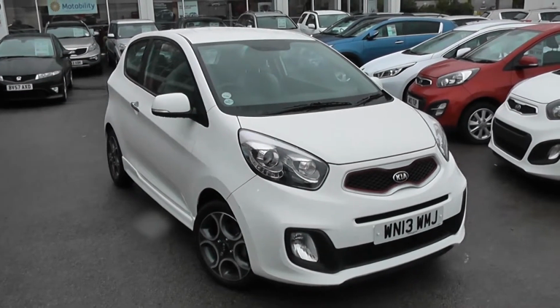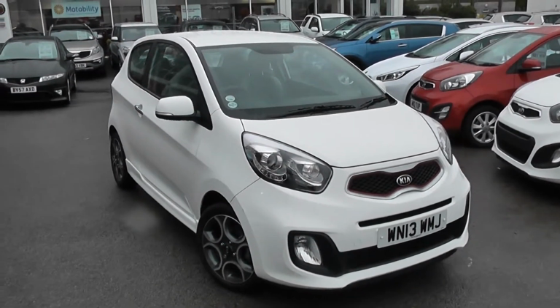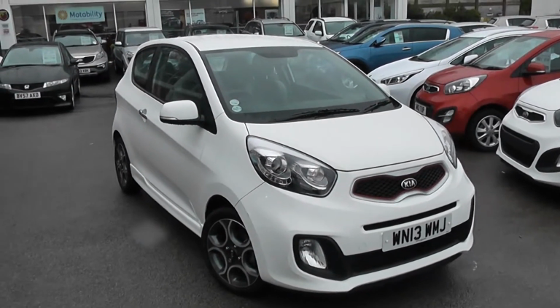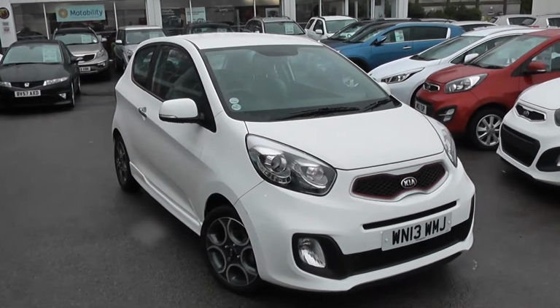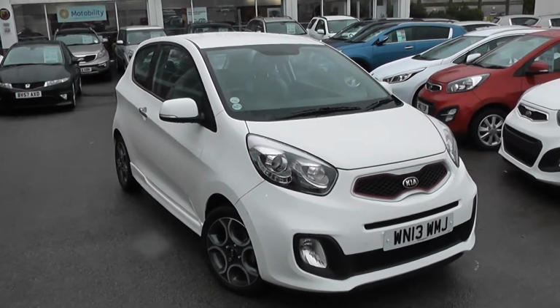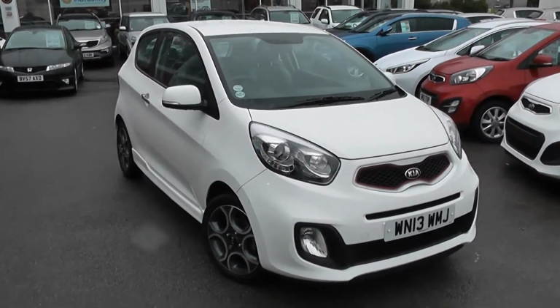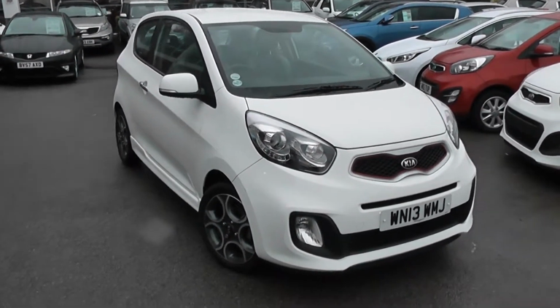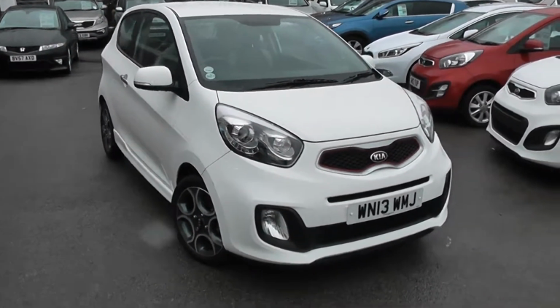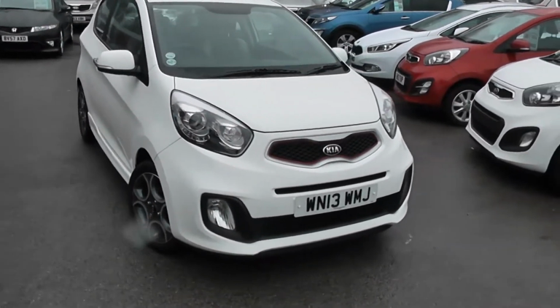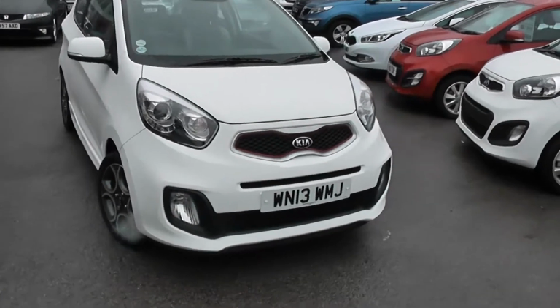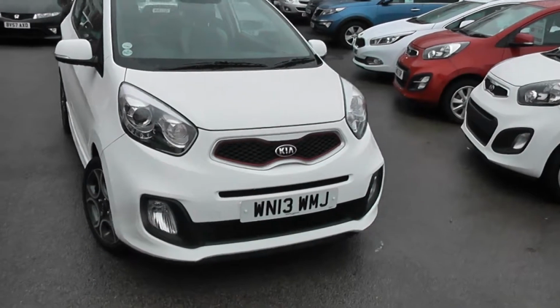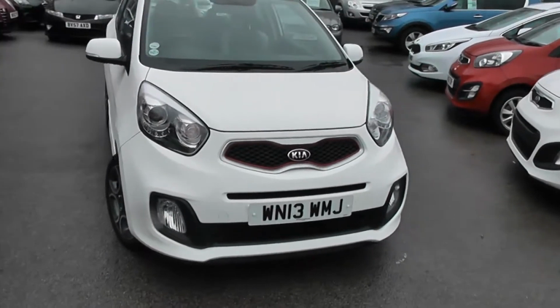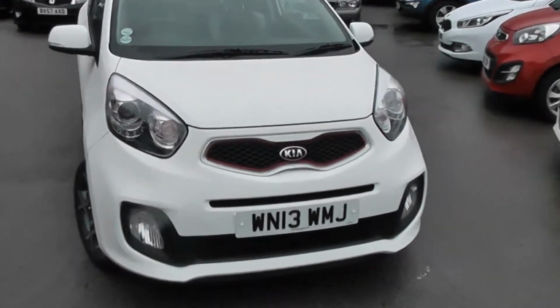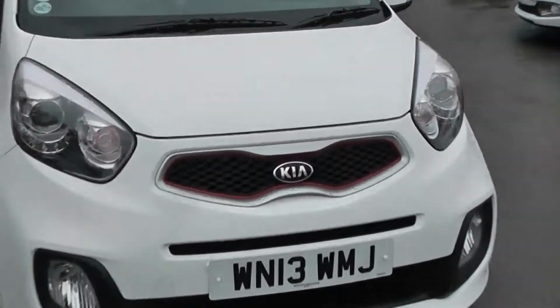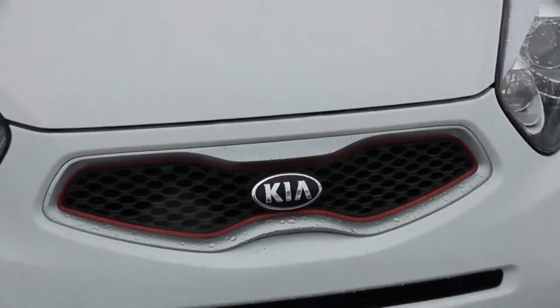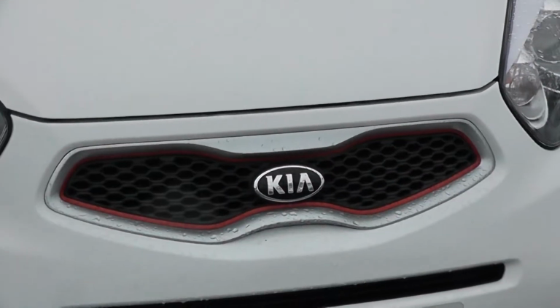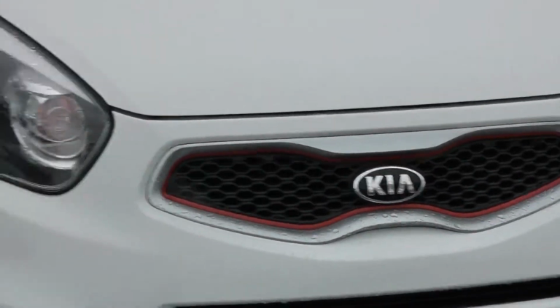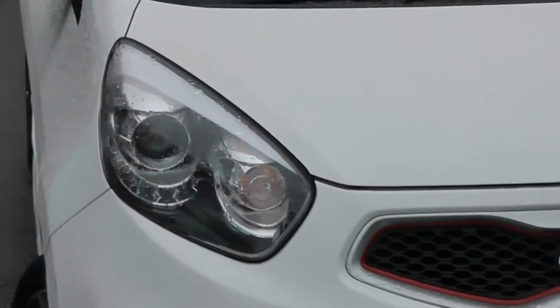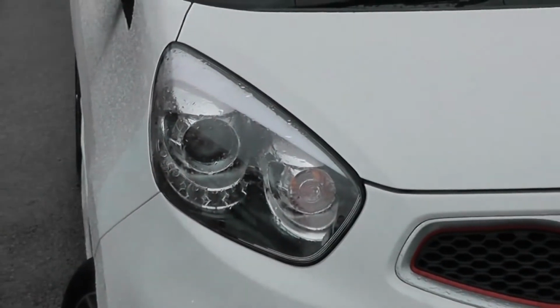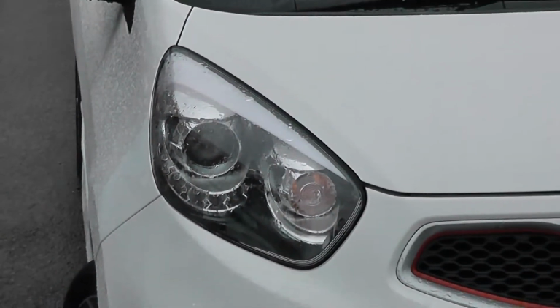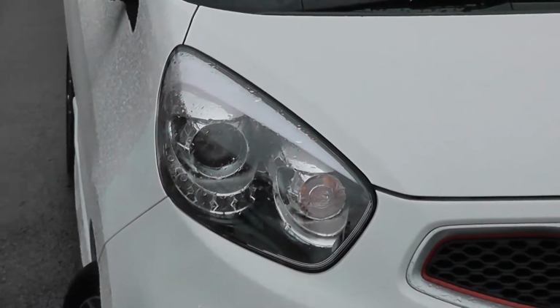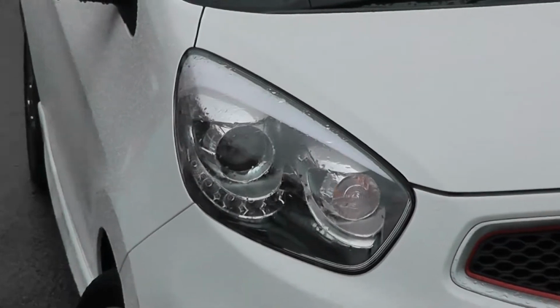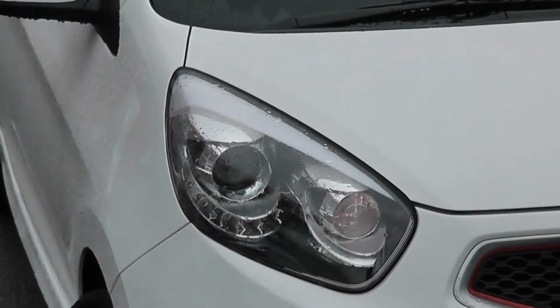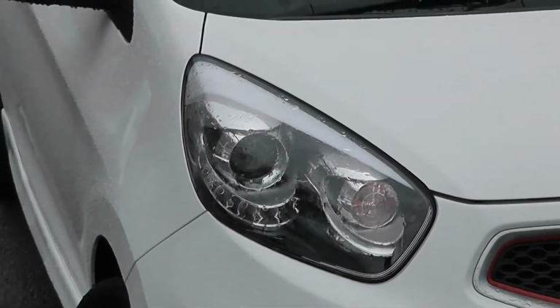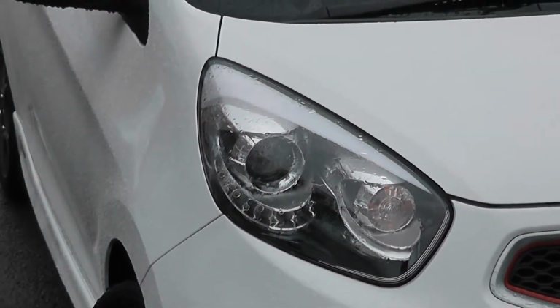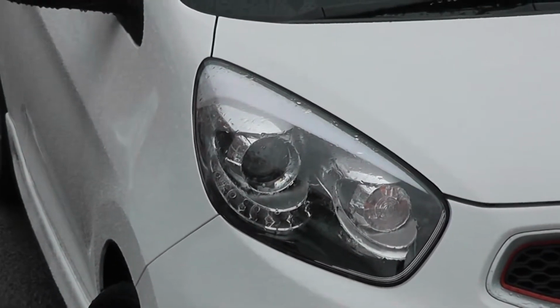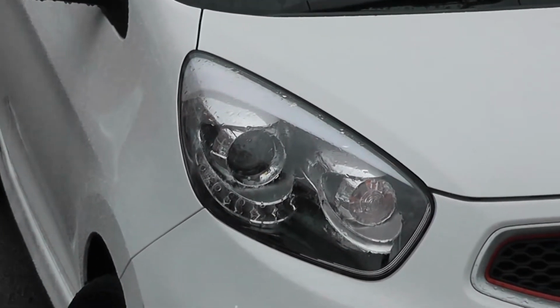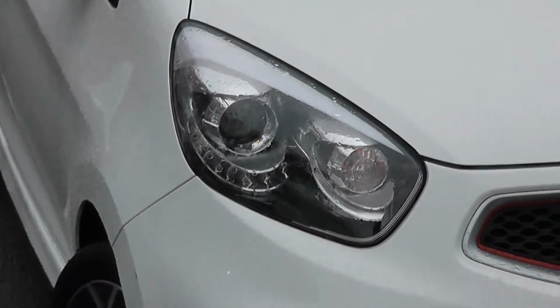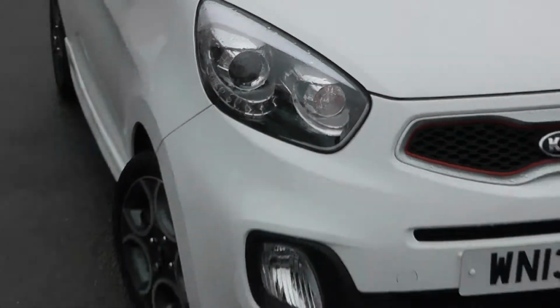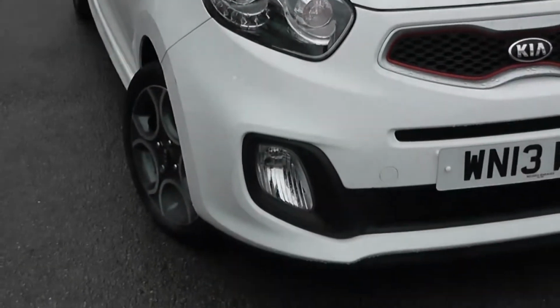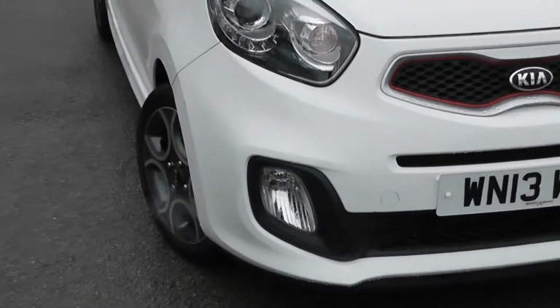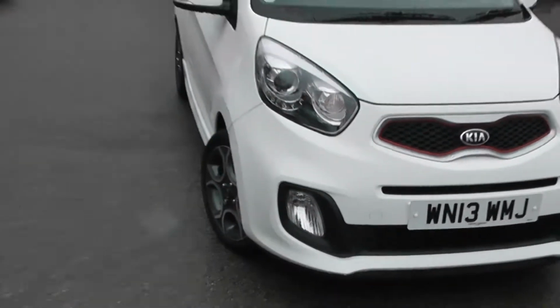It's a clear white. Some of the outside features, as you can see, are colour-coded bumpers. We've got the metal and red trim around the black front grille. There's projection headlights, LED daytime running lights, and you've got the darkened interiors there, and large front fog lights at the bottom.